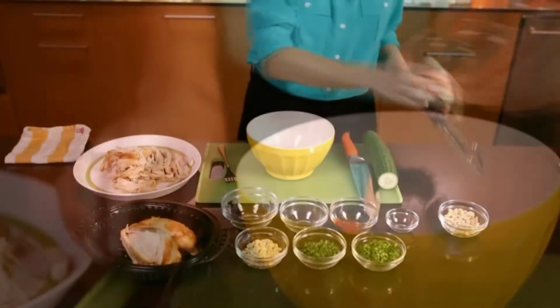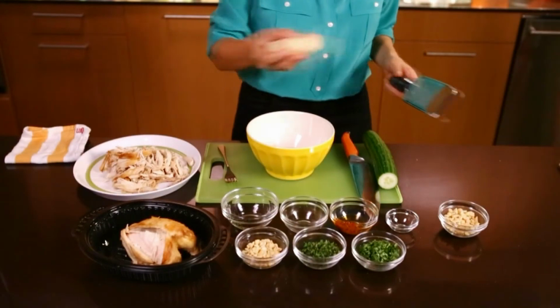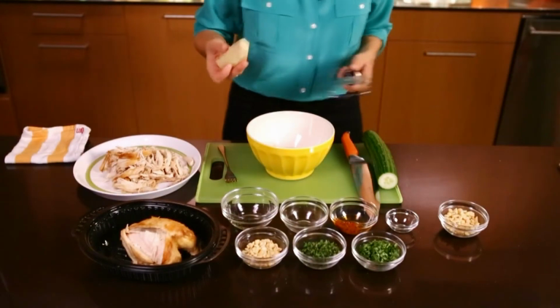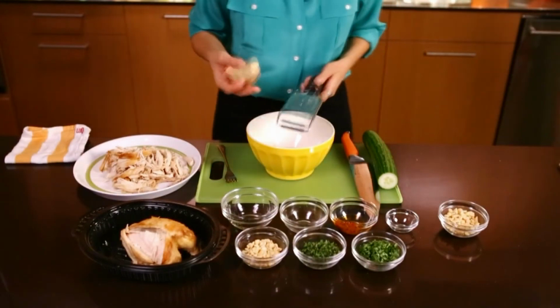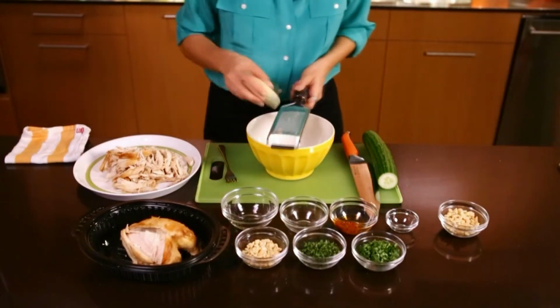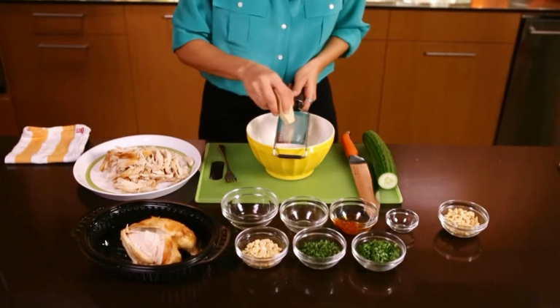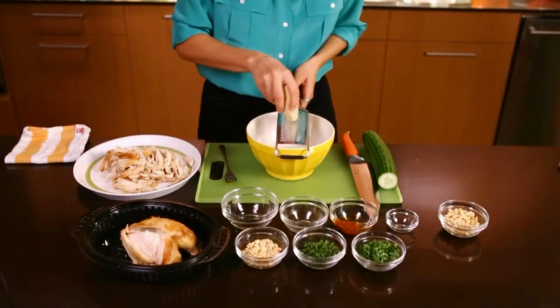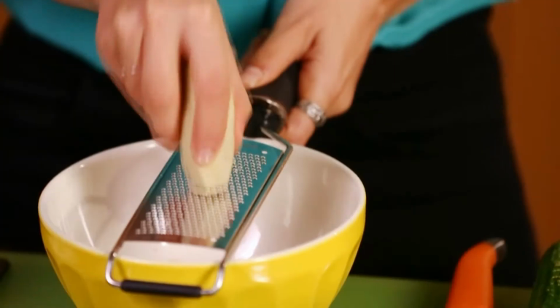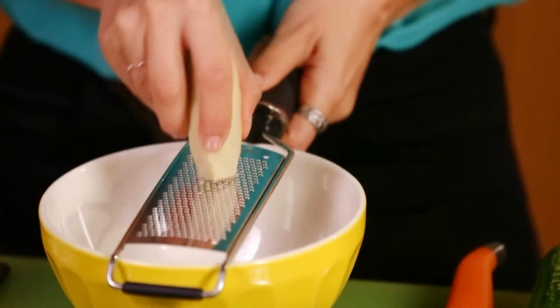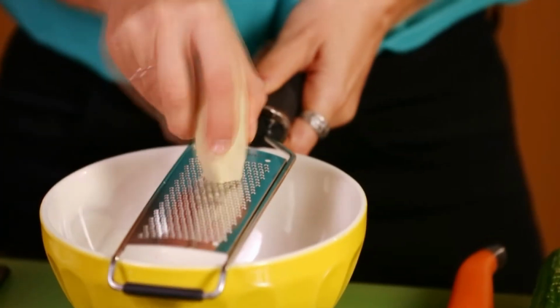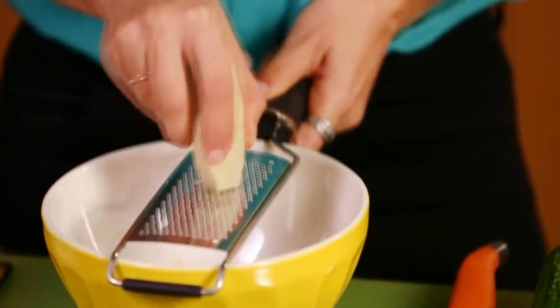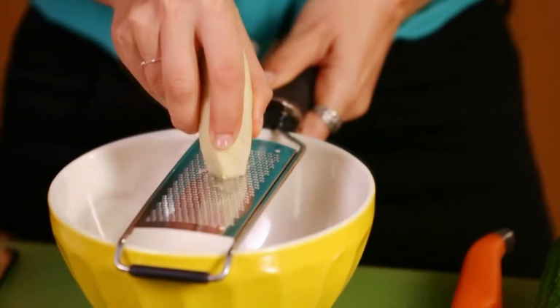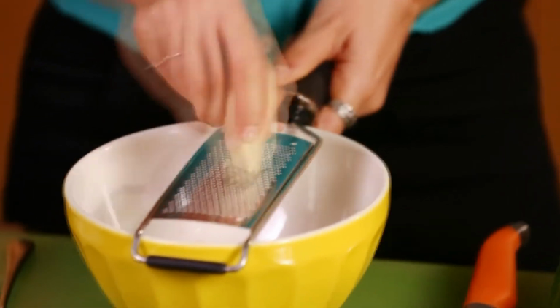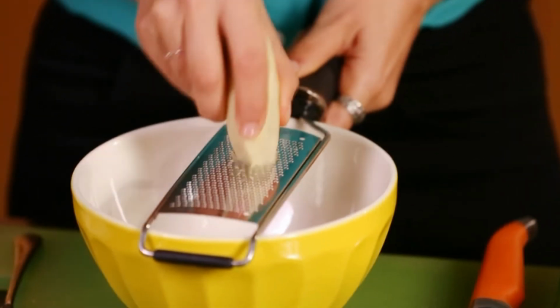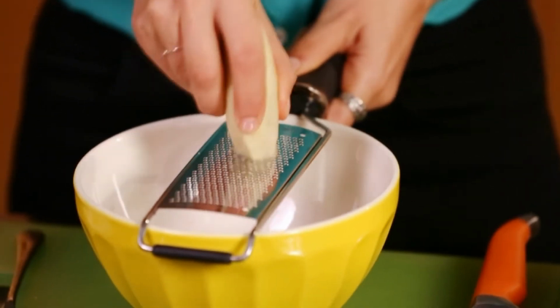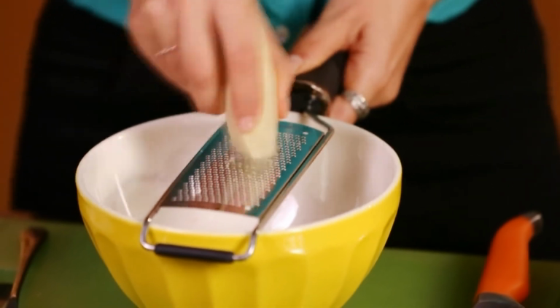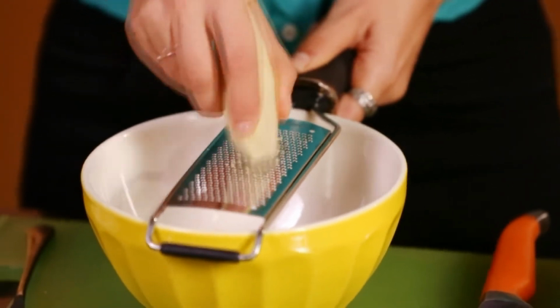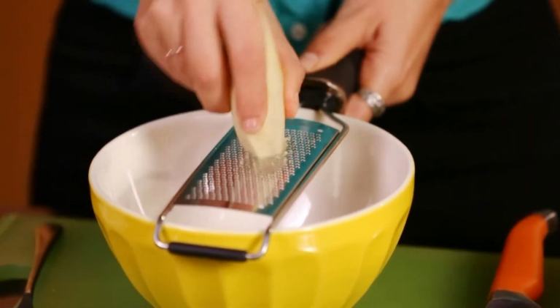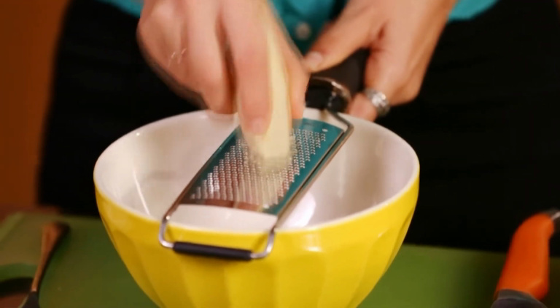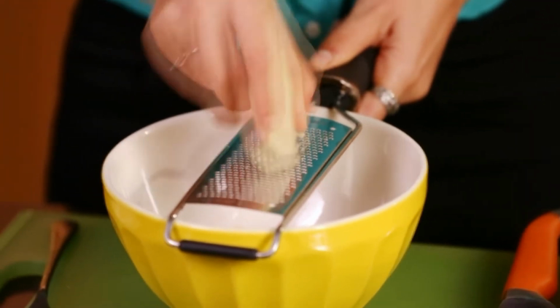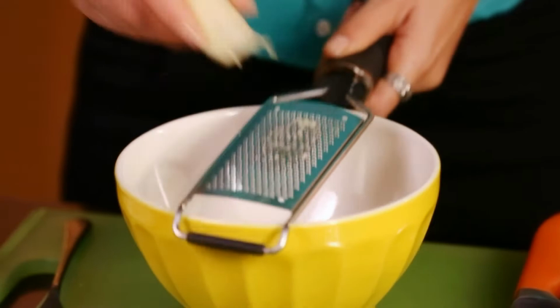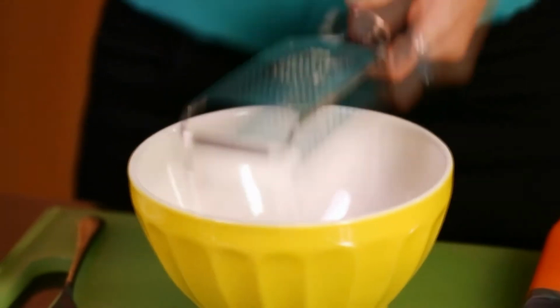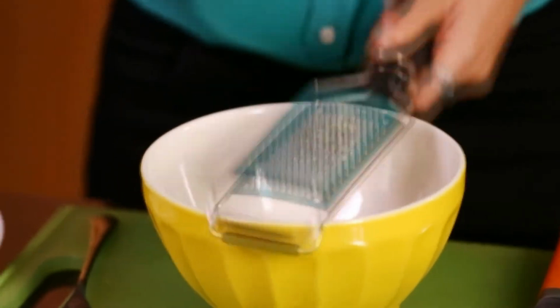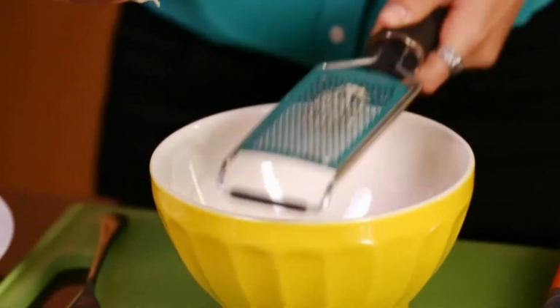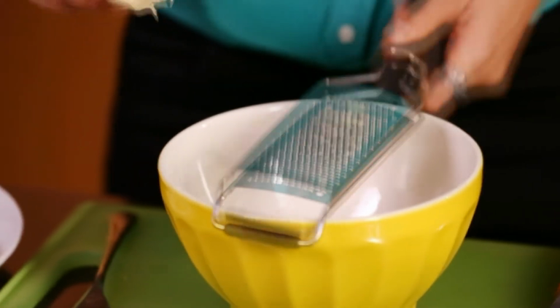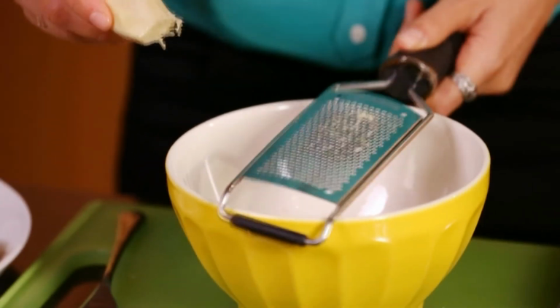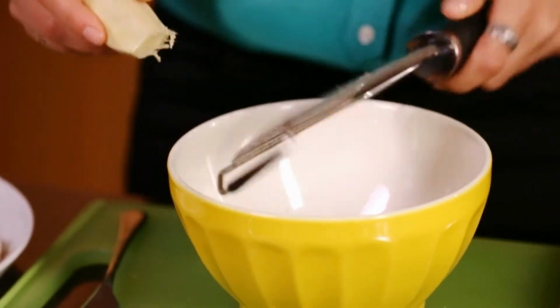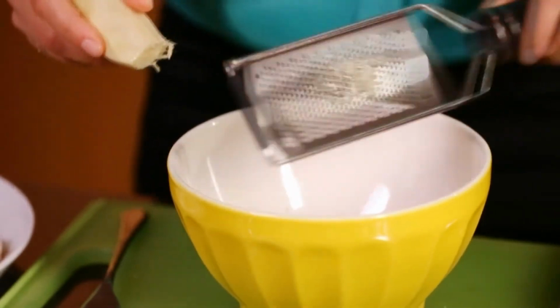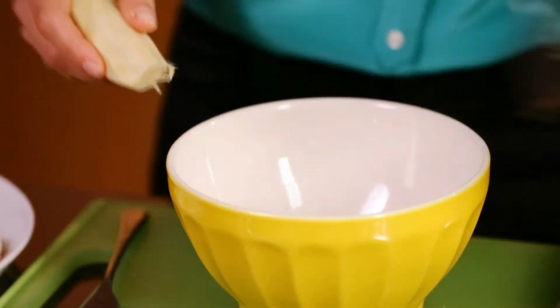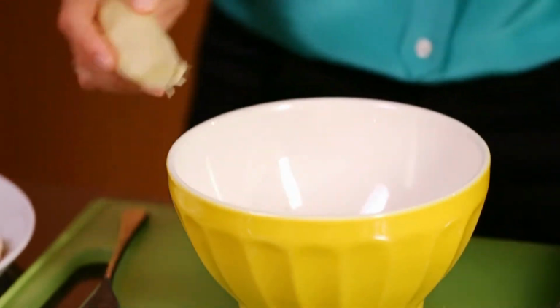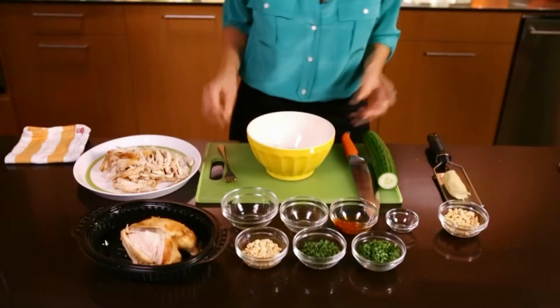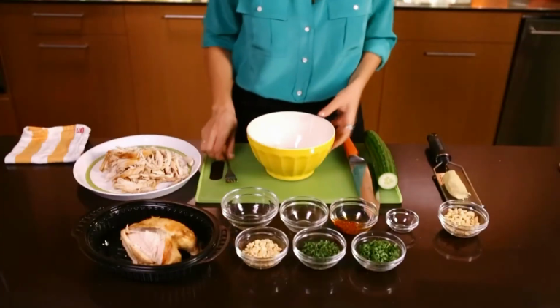Last but not least, to give it a fresh peppery note, grate in about one teaspoon fresh ginger. That's it. Stir it all together.